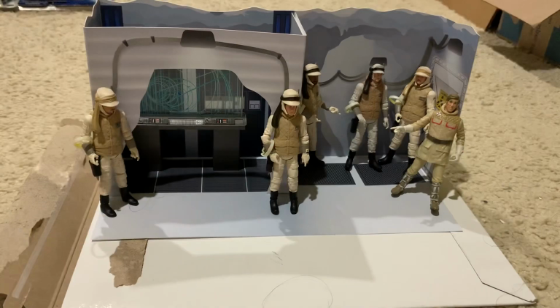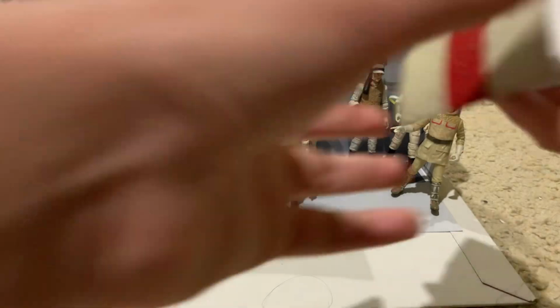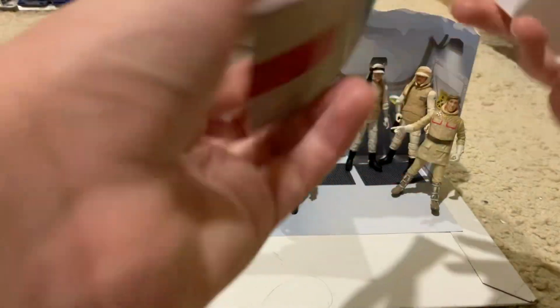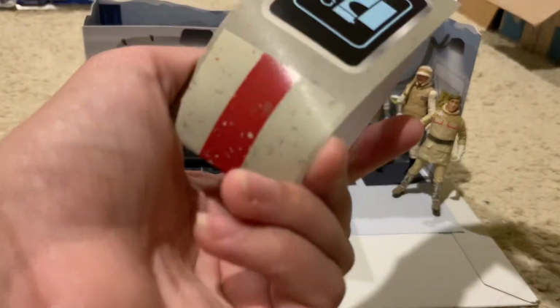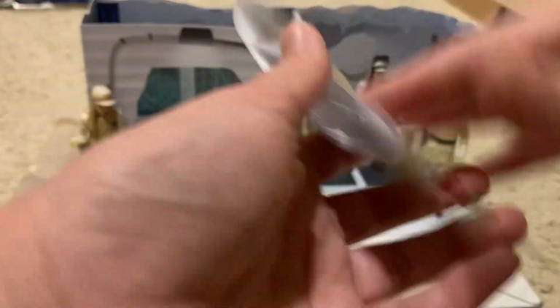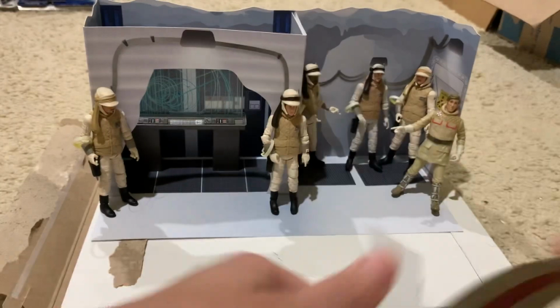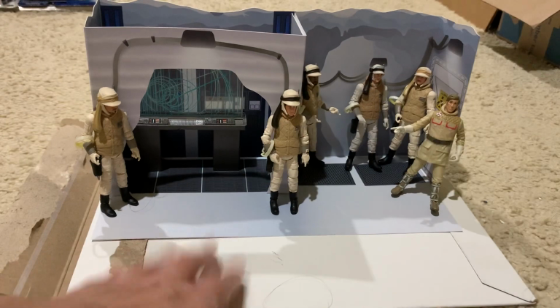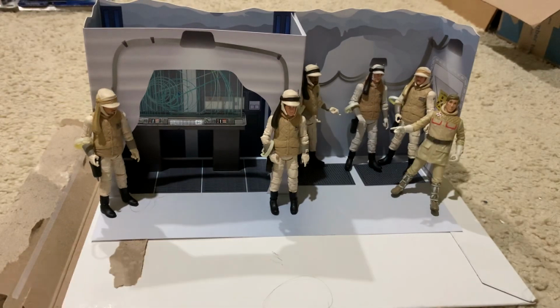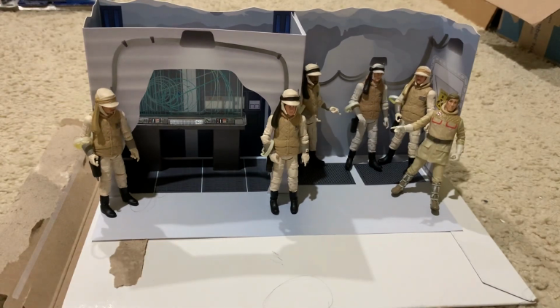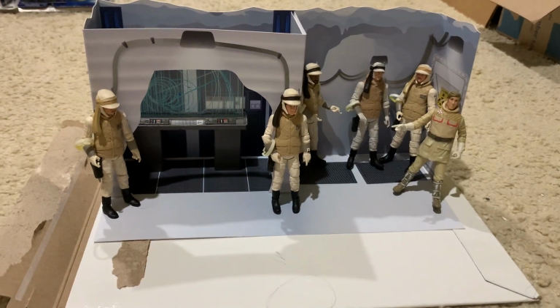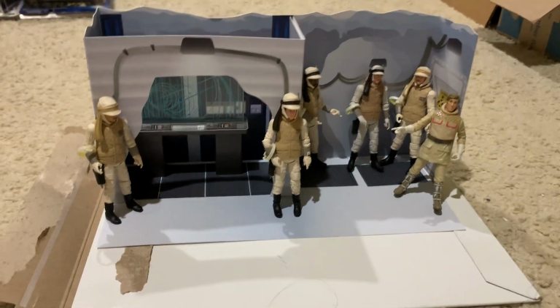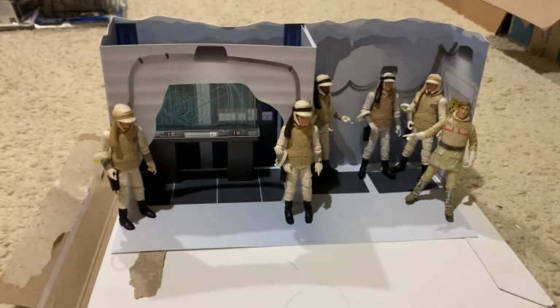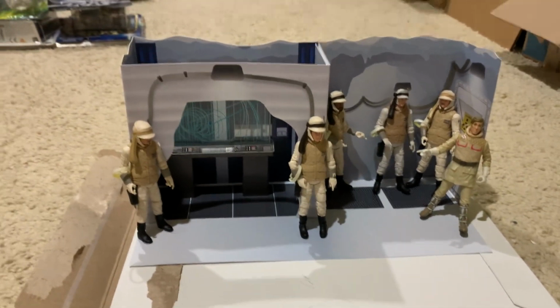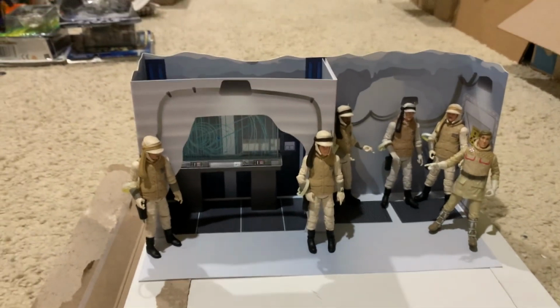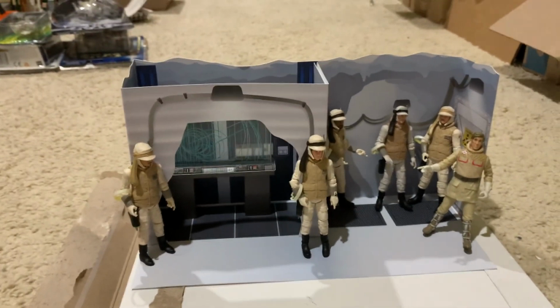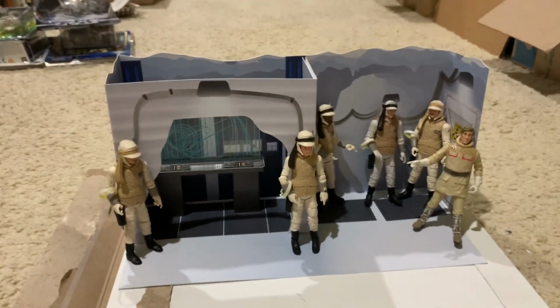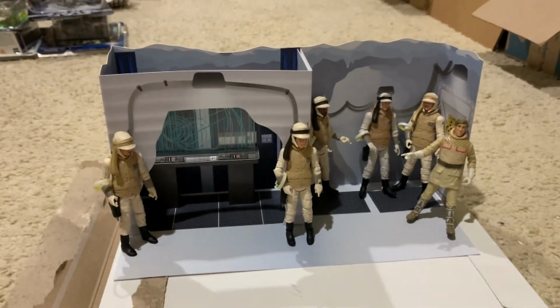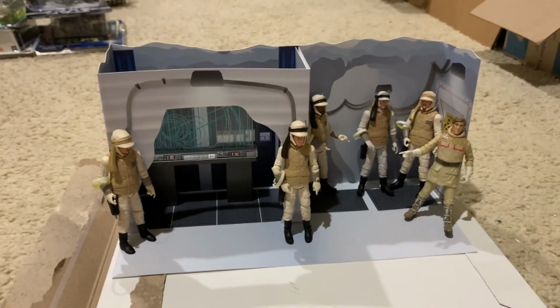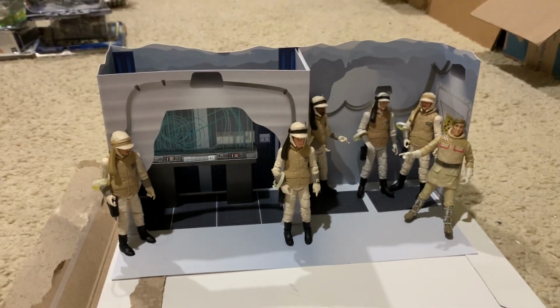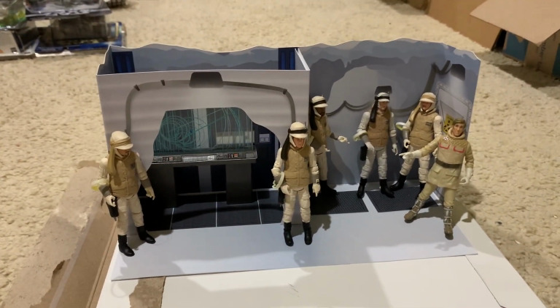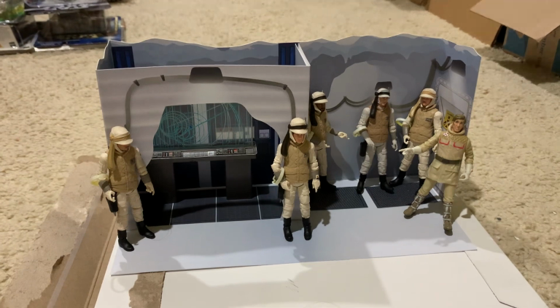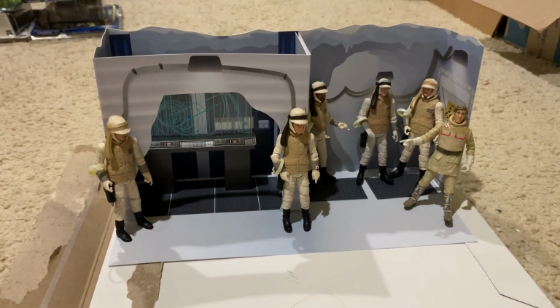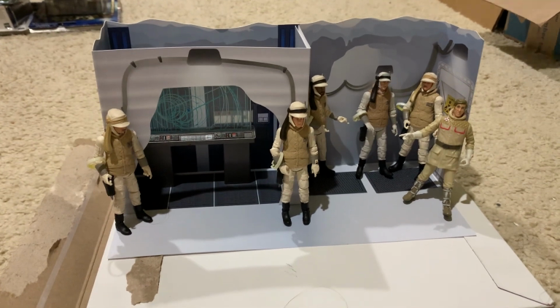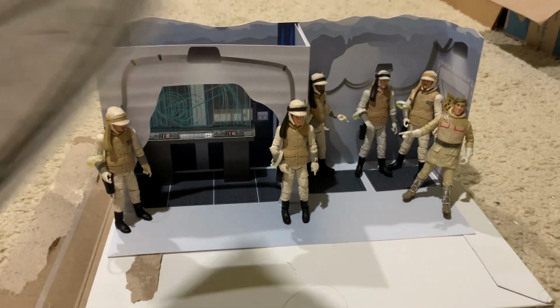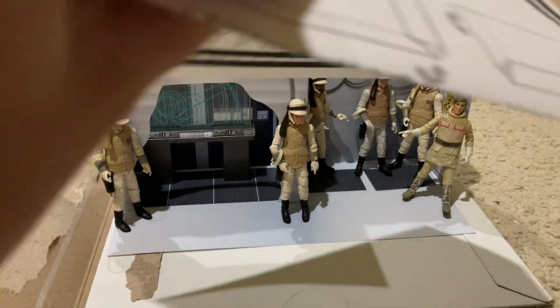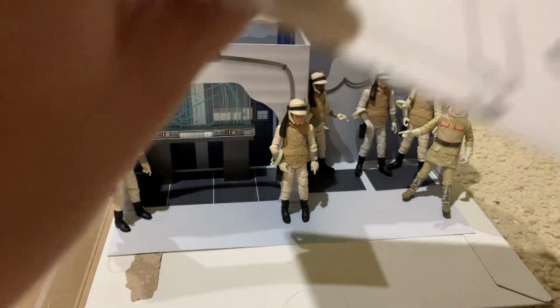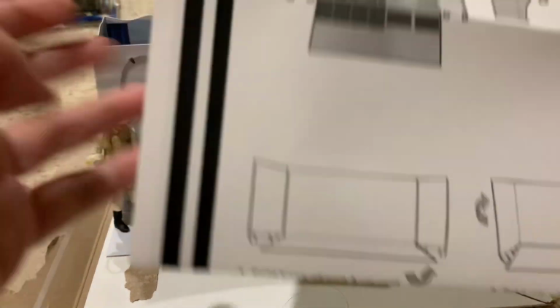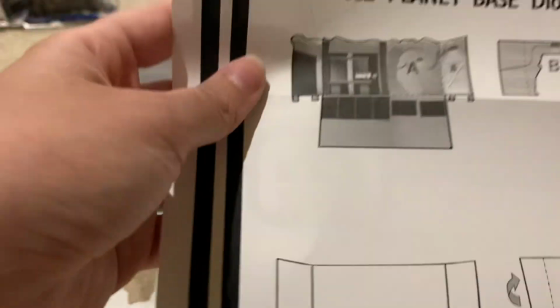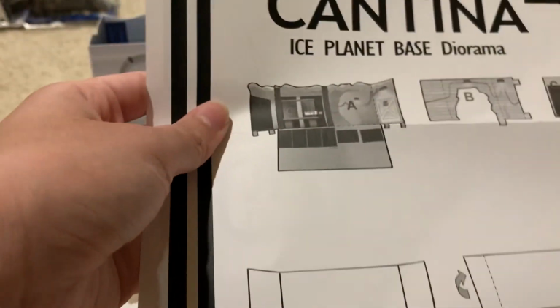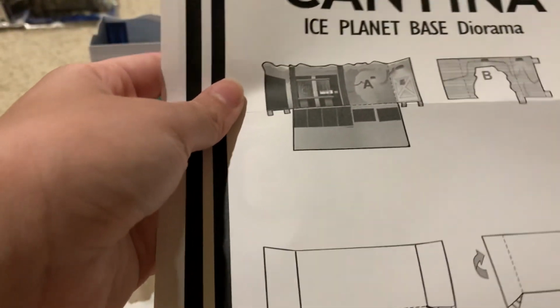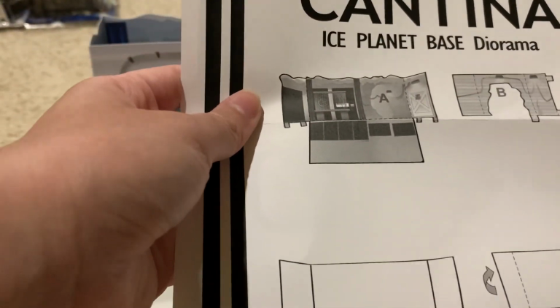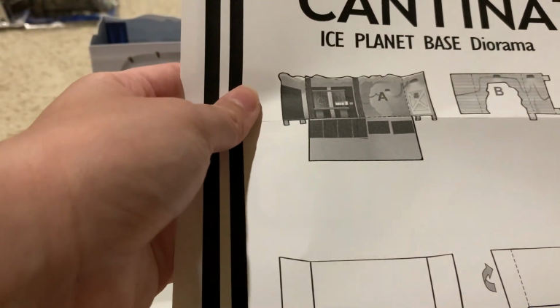It came wrapped in packaging and was very well protected in shipping. I think Star Wars action figure collectors should start buying from these guys, because they definitely put out some cool stuff.